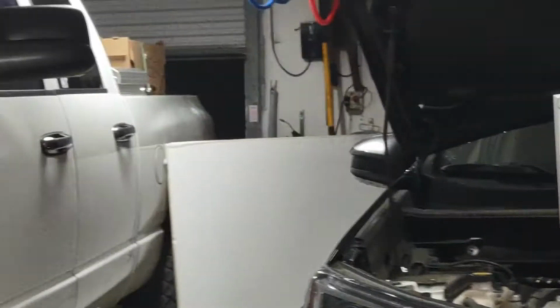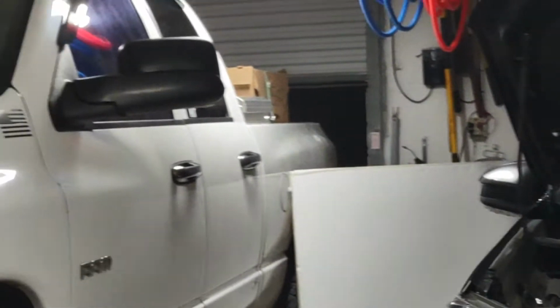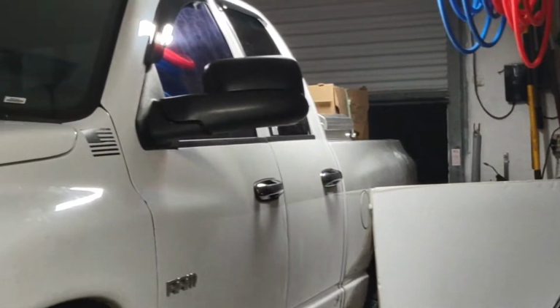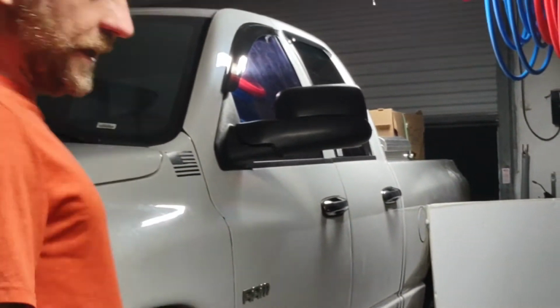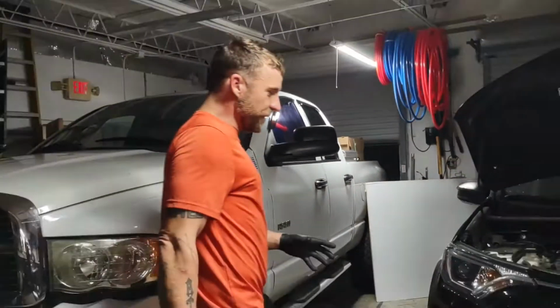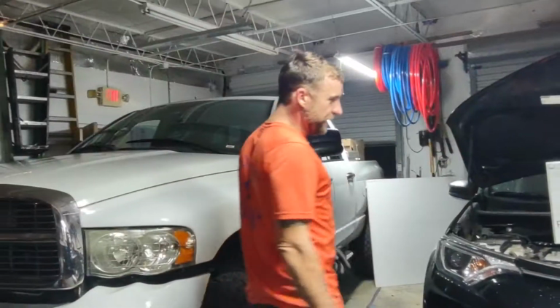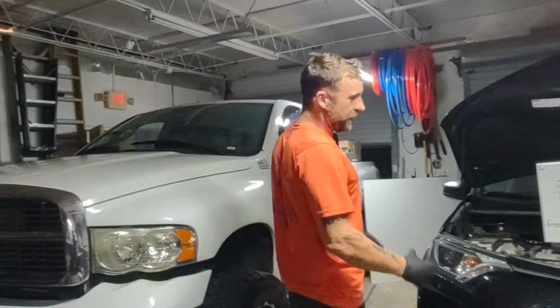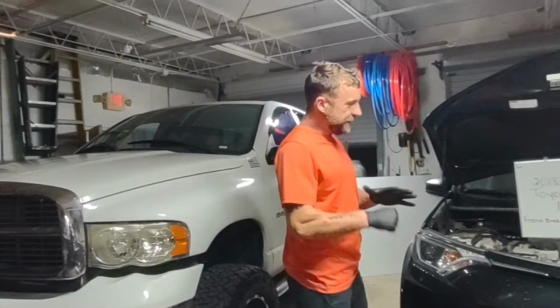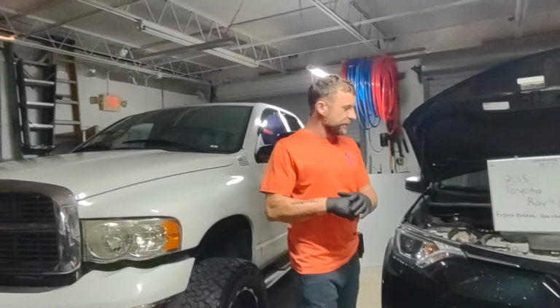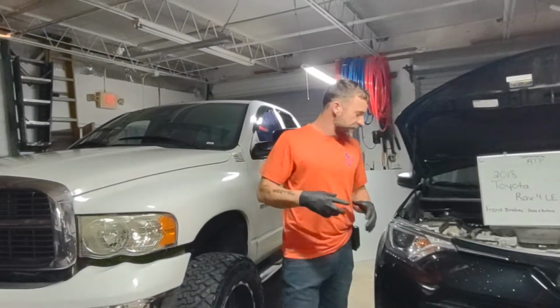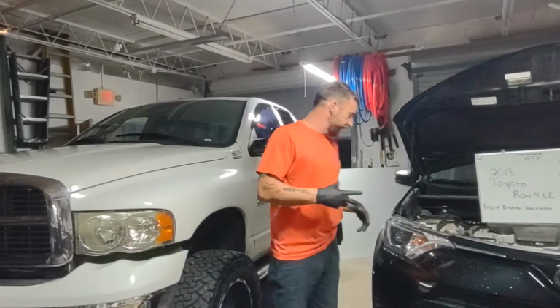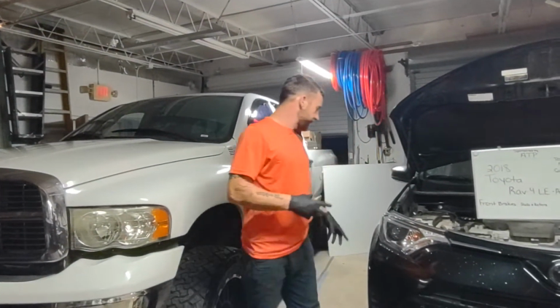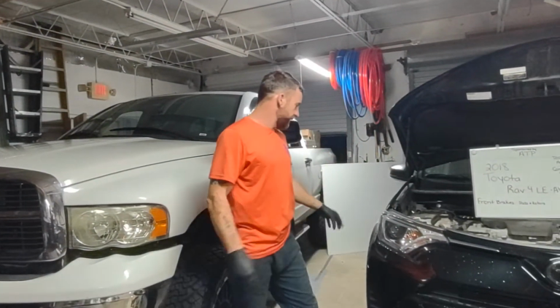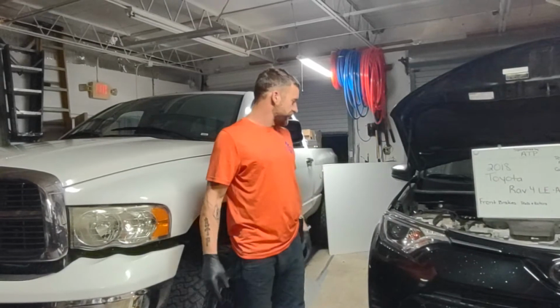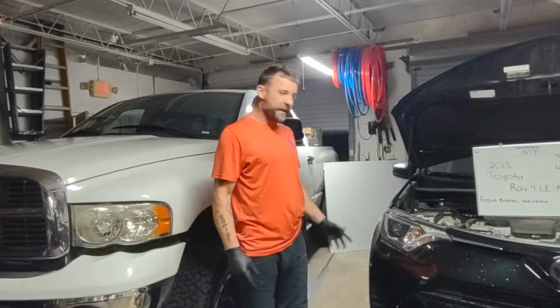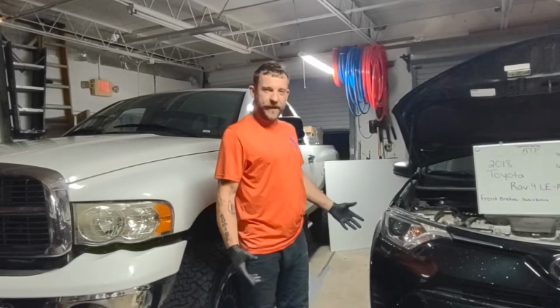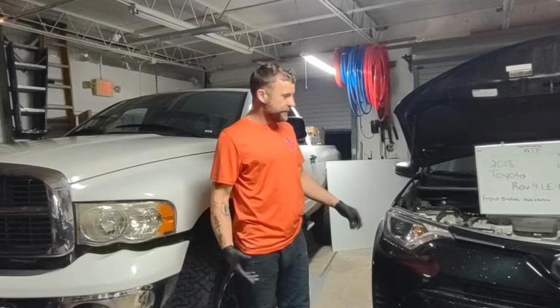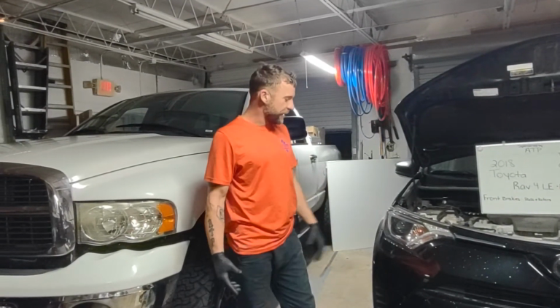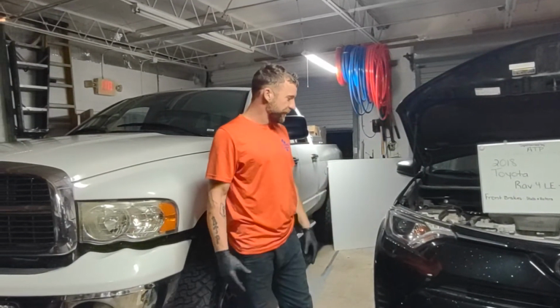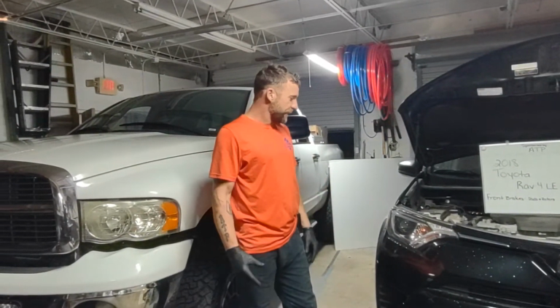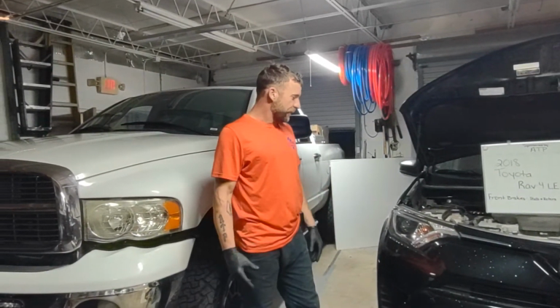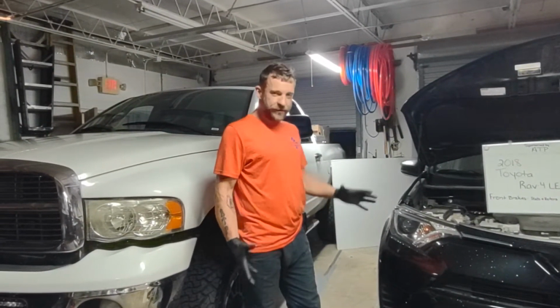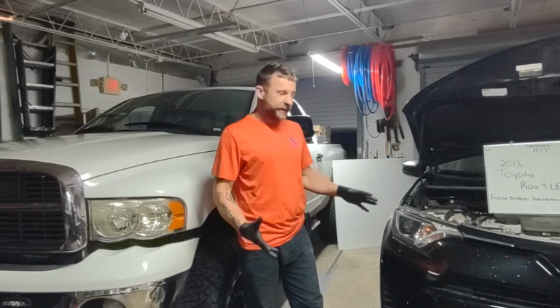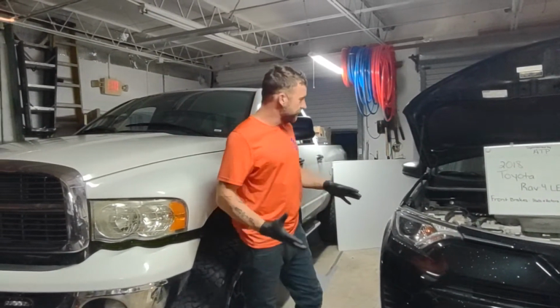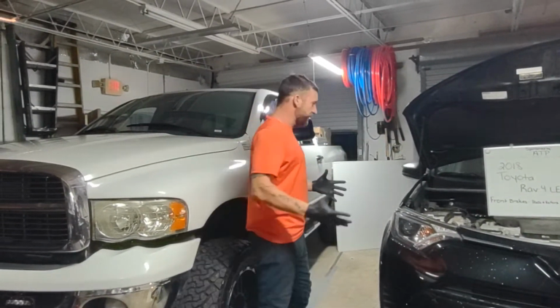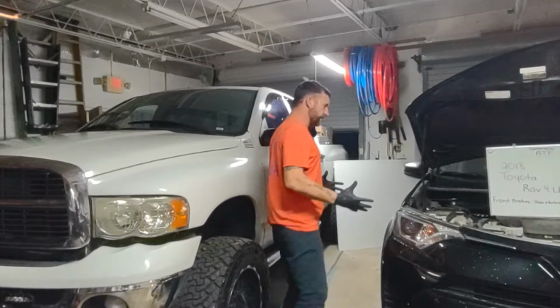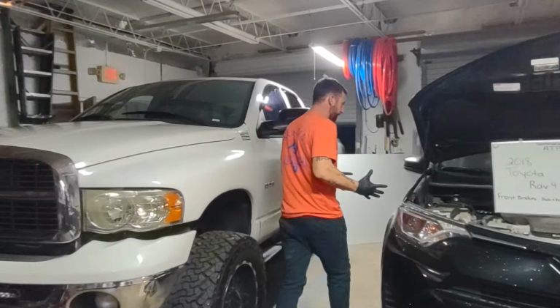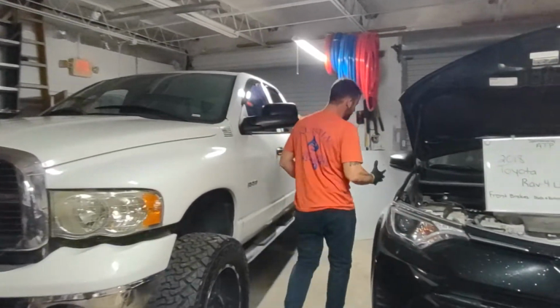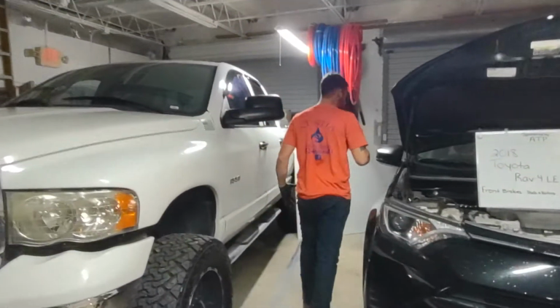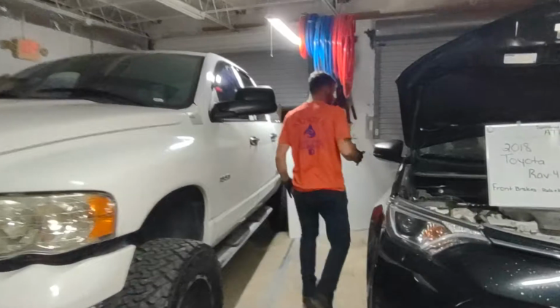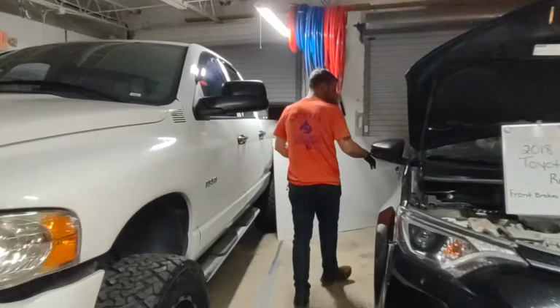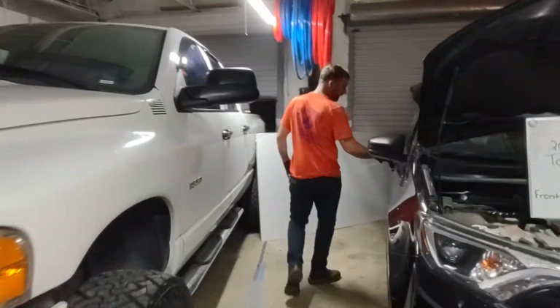Hey guys, how's it going? Ever wonder where your key to your lug nuts is when you're trying to take off the tires? On an SUV, the first place you want to look is the glove box.